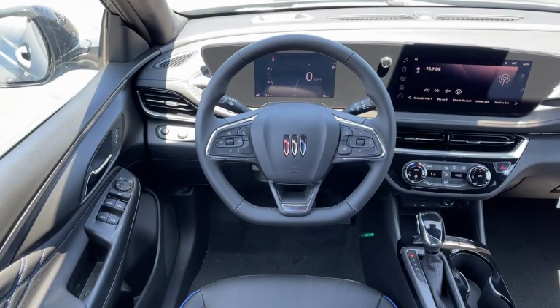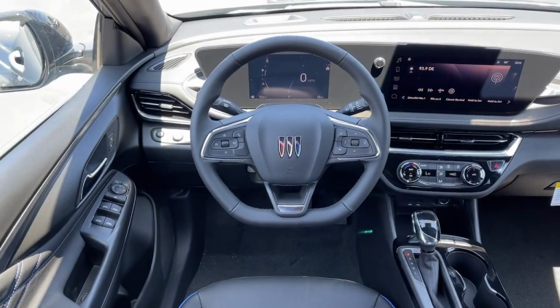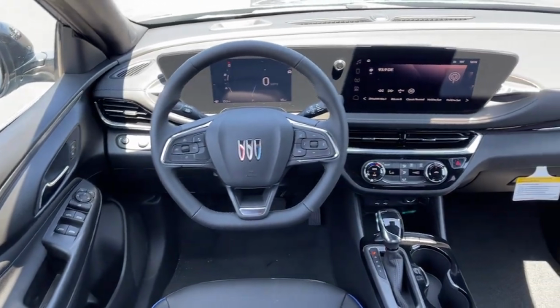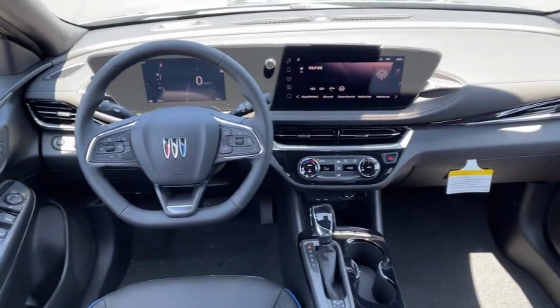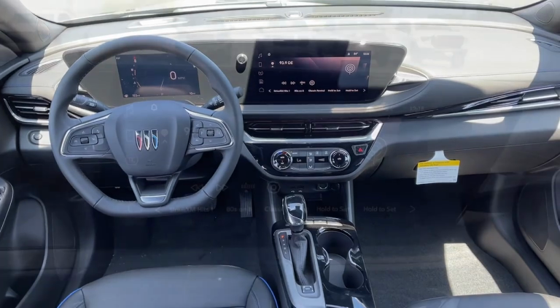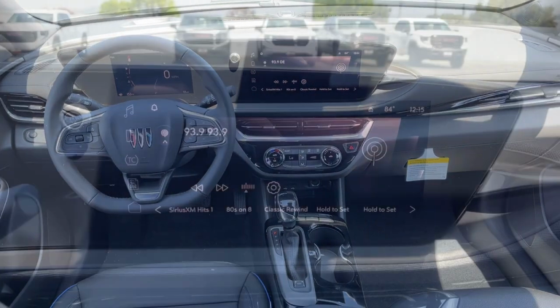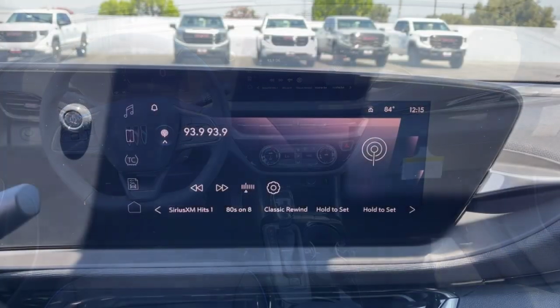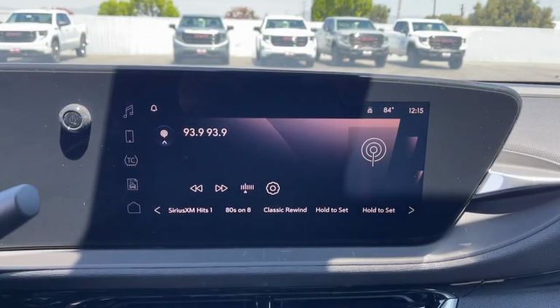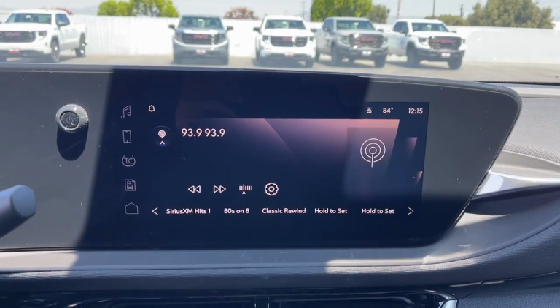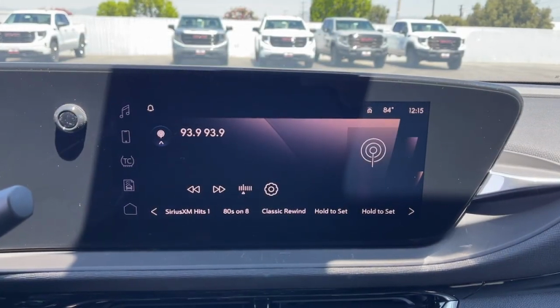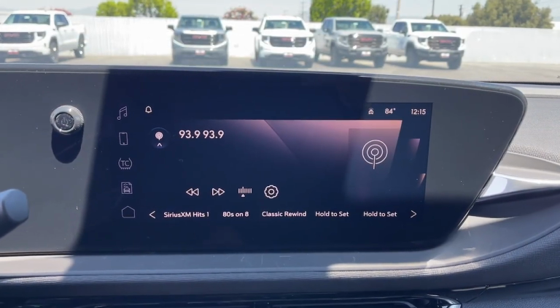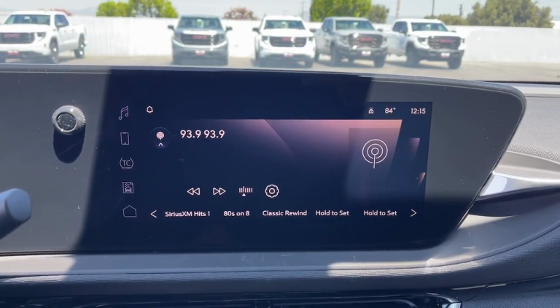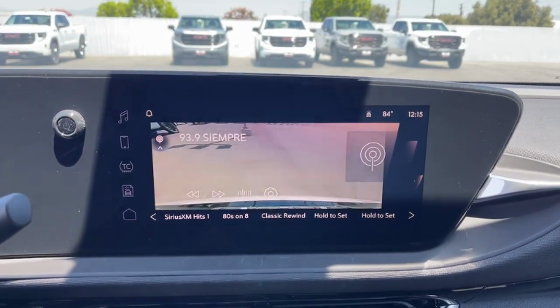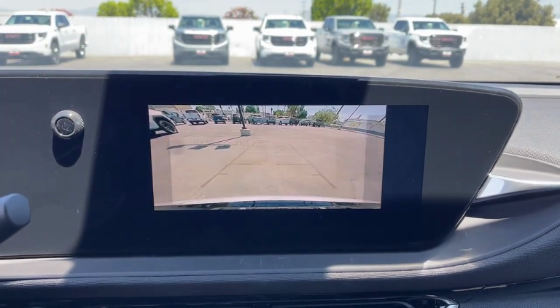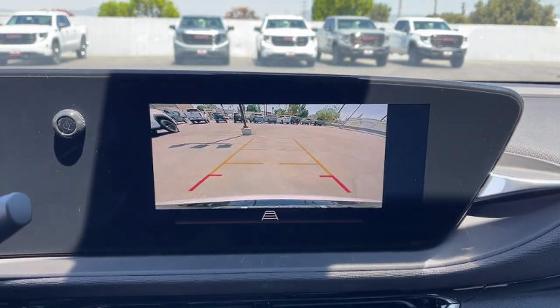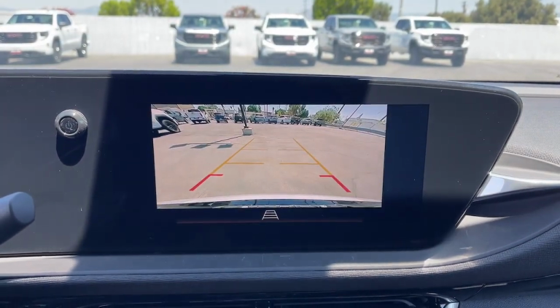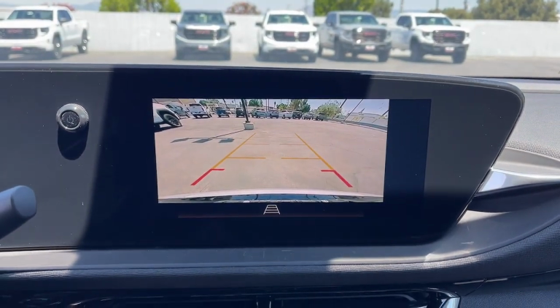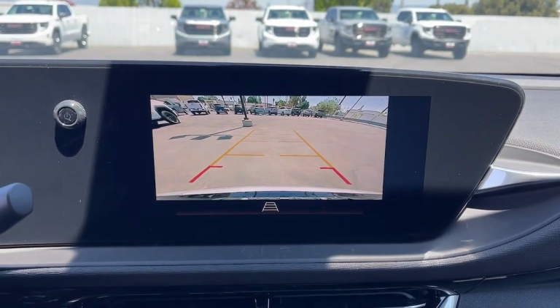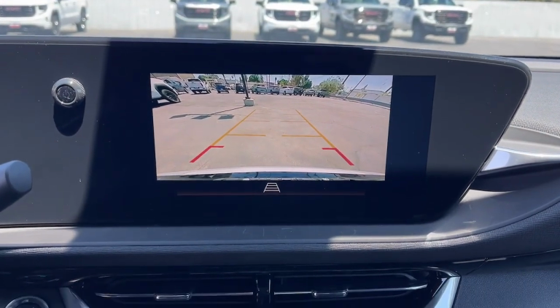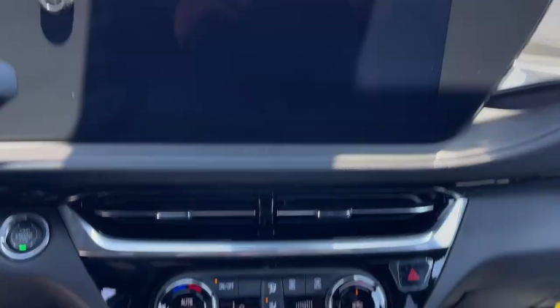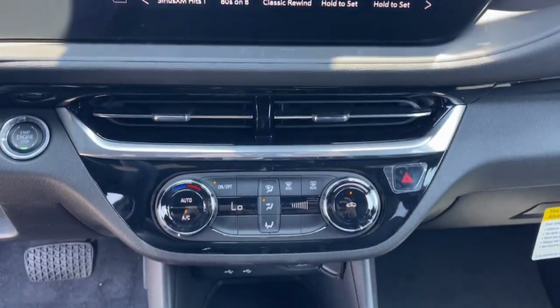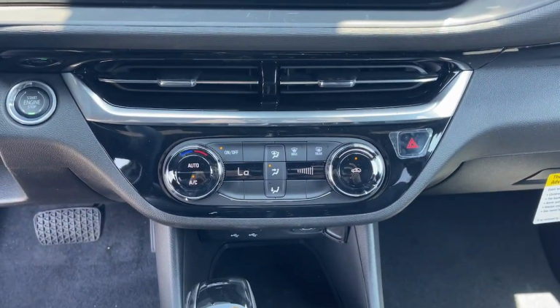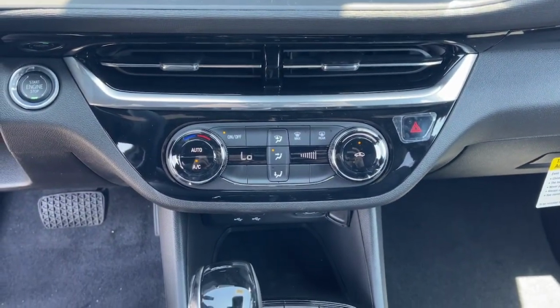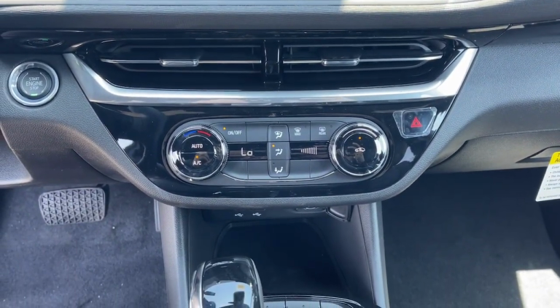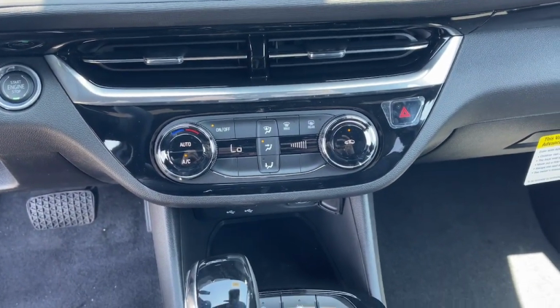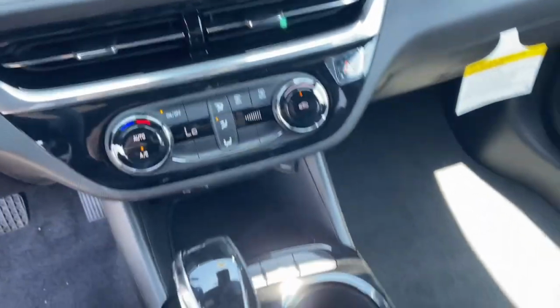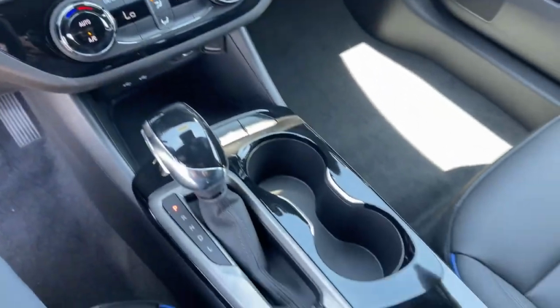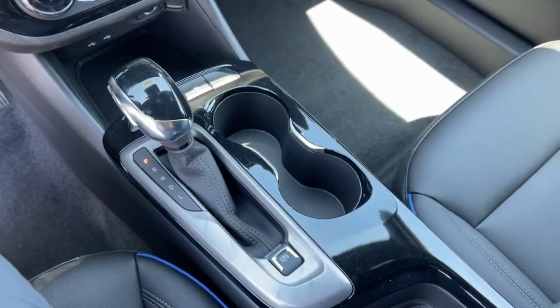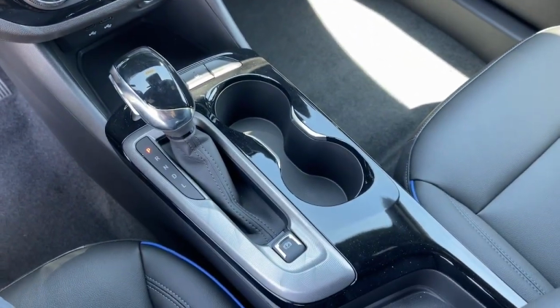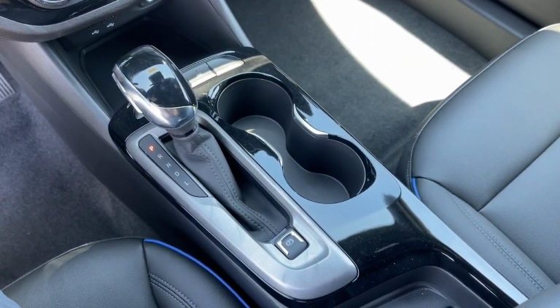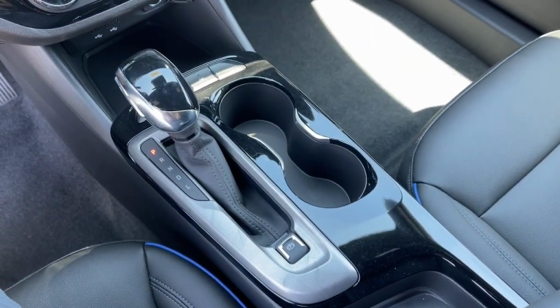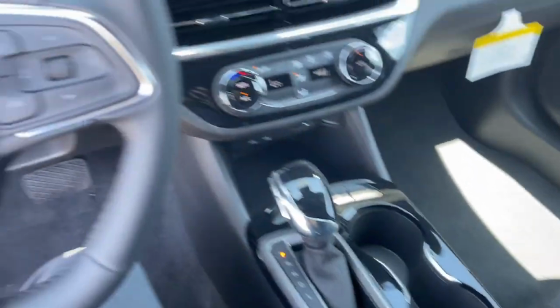Feel the satisfaction of getting an excellent value when you enjoy the comfort and style of this affordable InVista. Treat yourself to a test drive today. Our staff will toss you the keys and give you an outstanding customer experience.